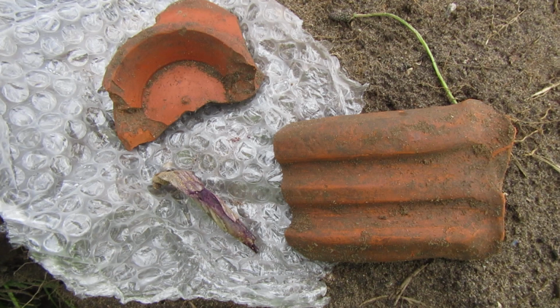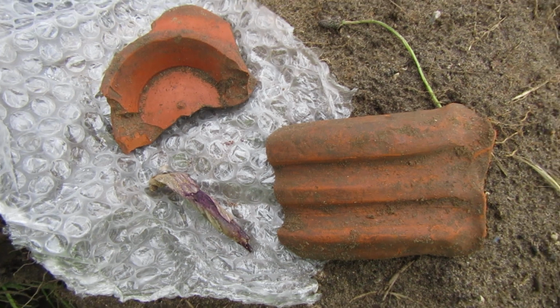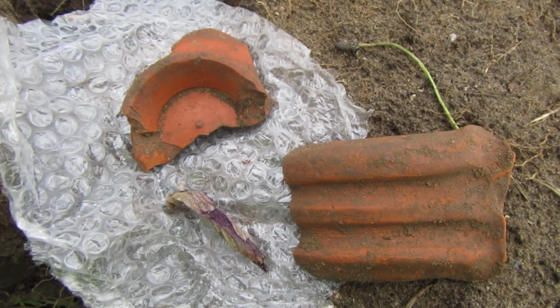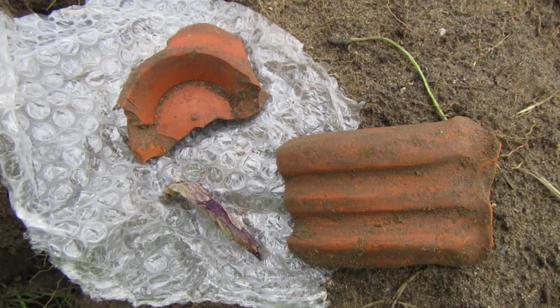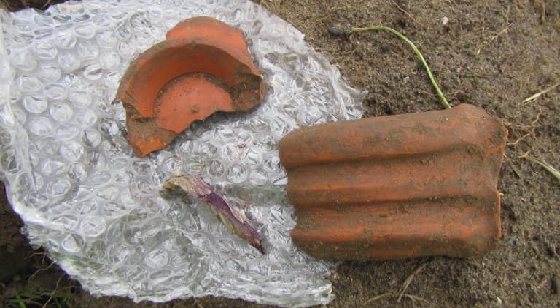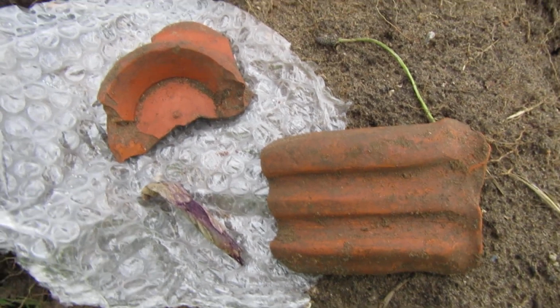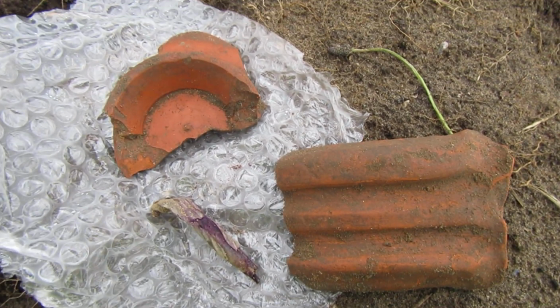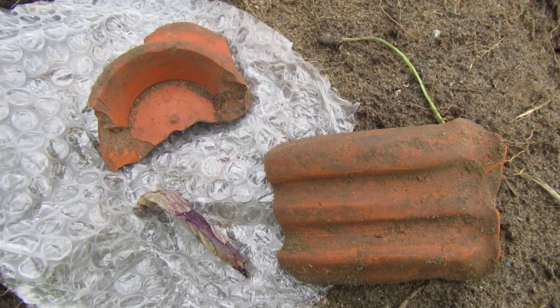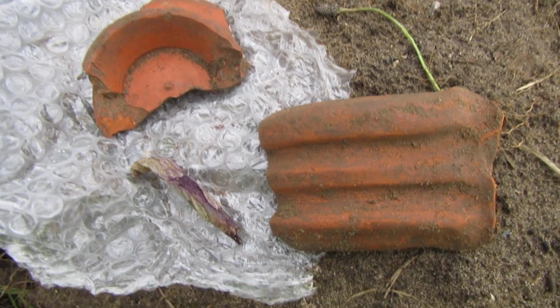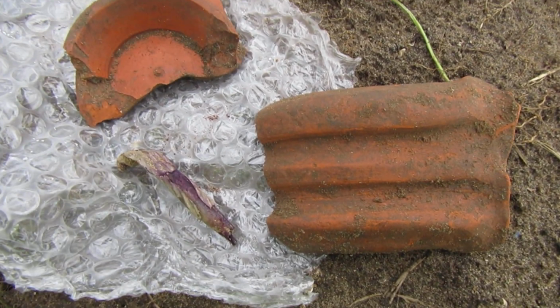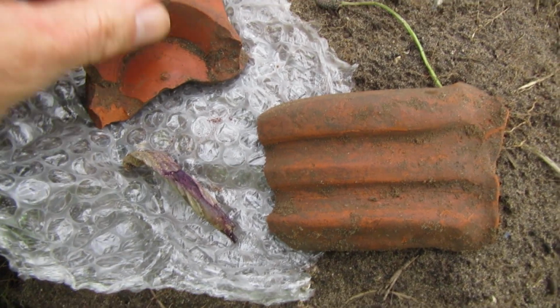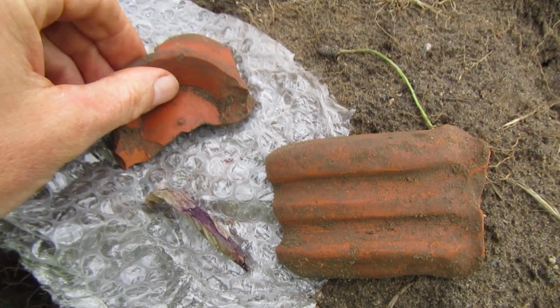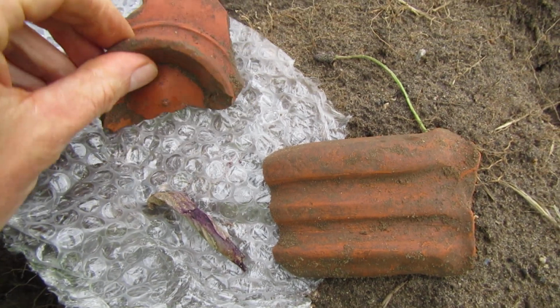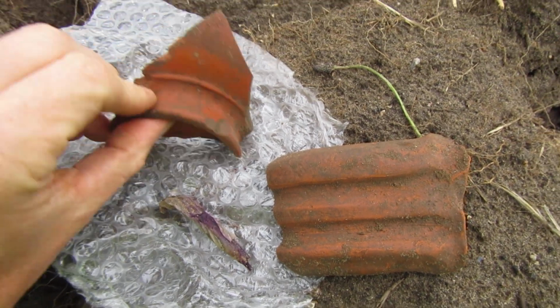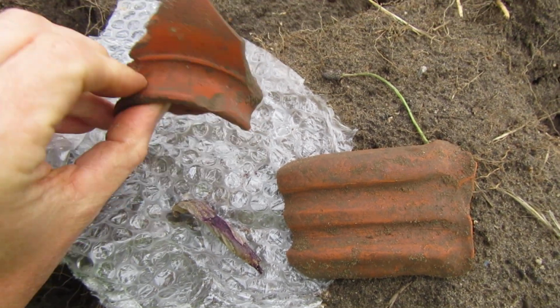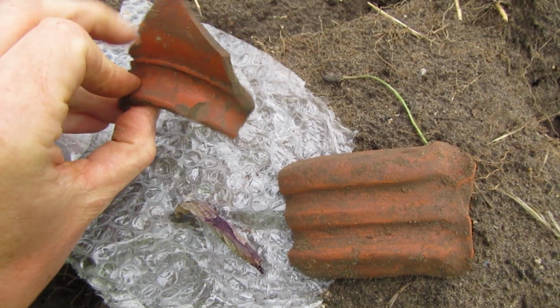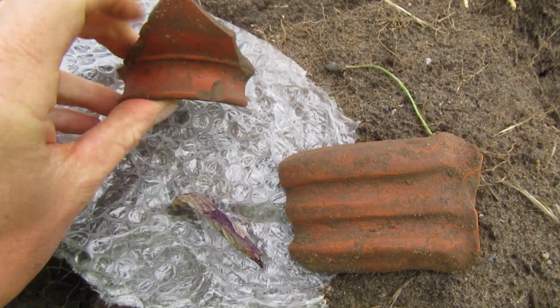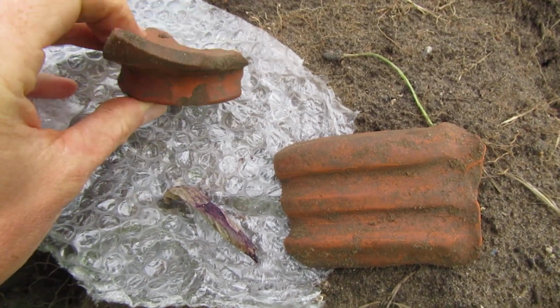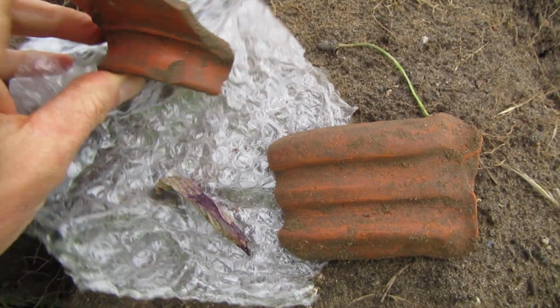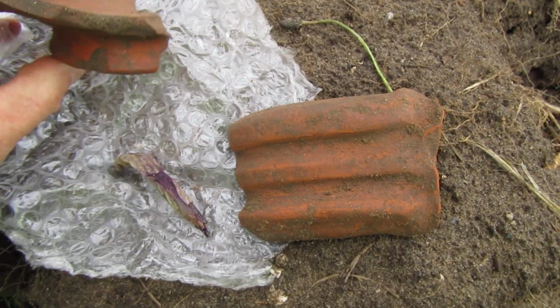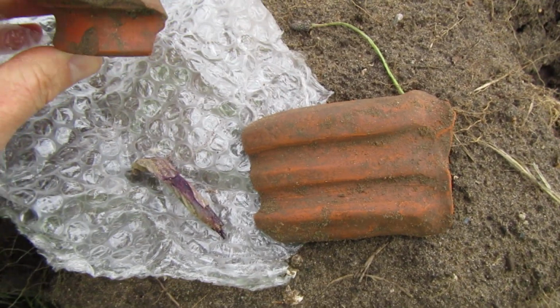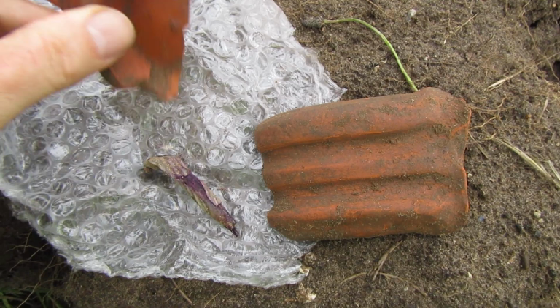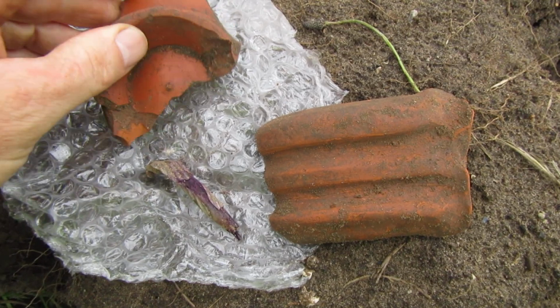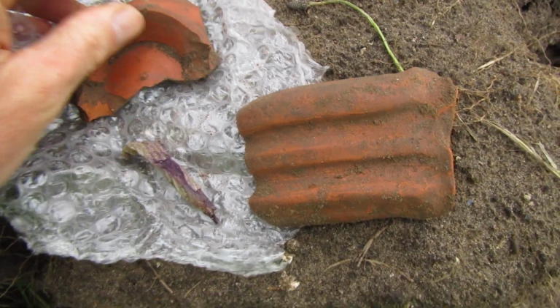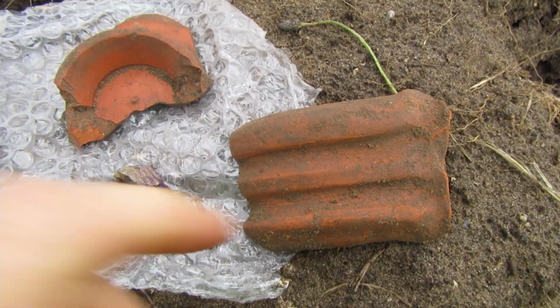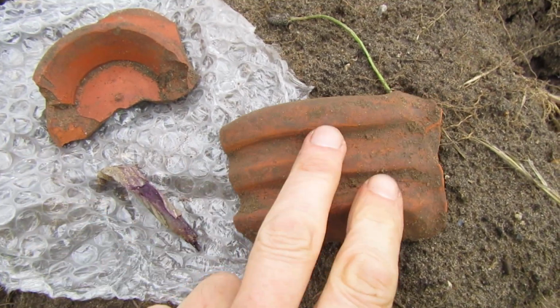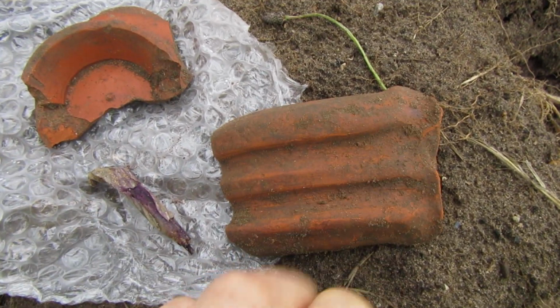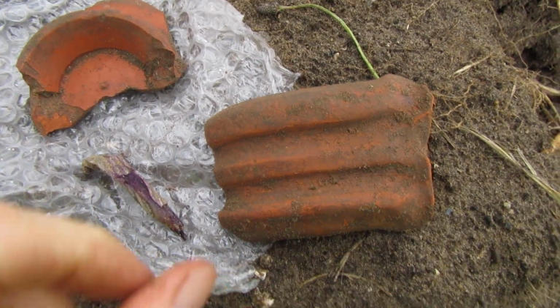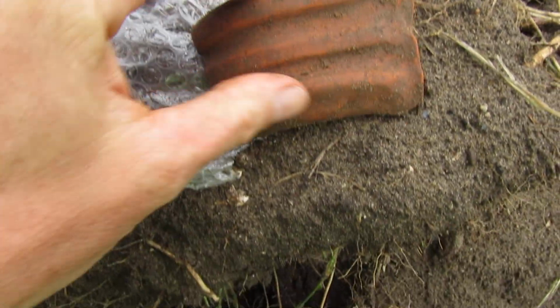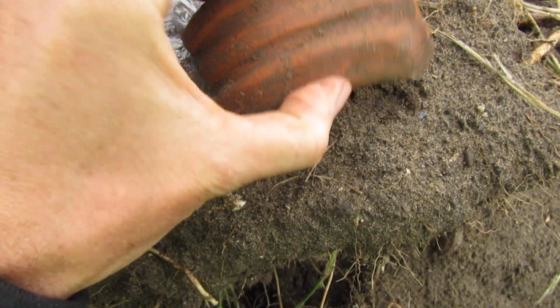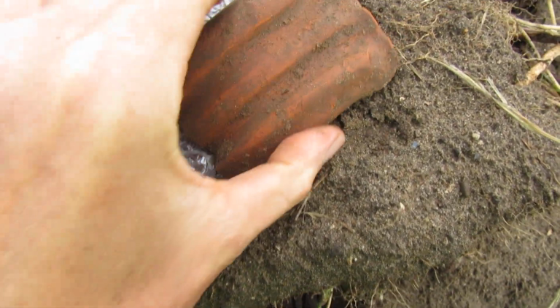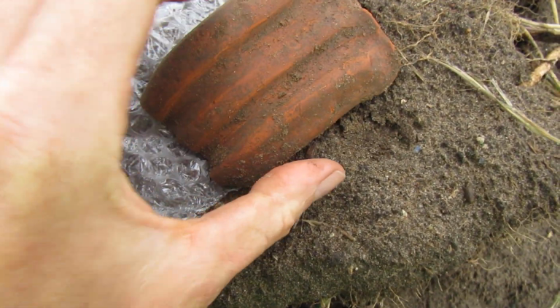Coming to the end of day four, here are a couple of our best finds today — some more big chunks of Samian, including some decorated Samian as well, and a big amphora handle.